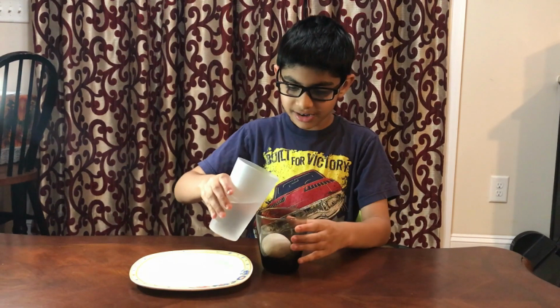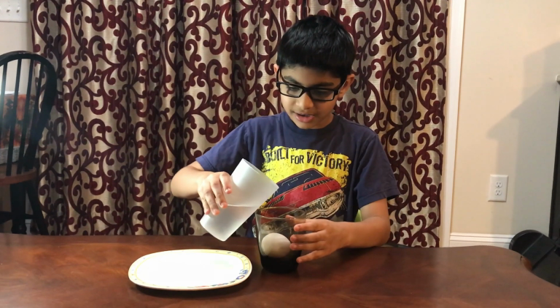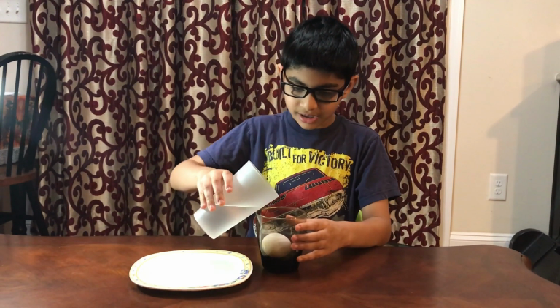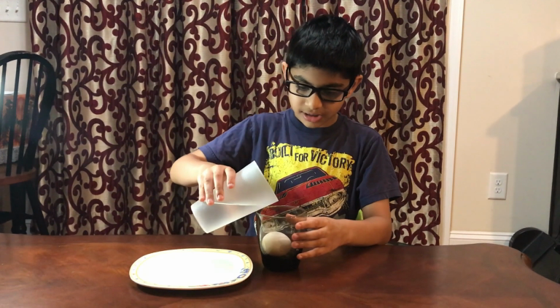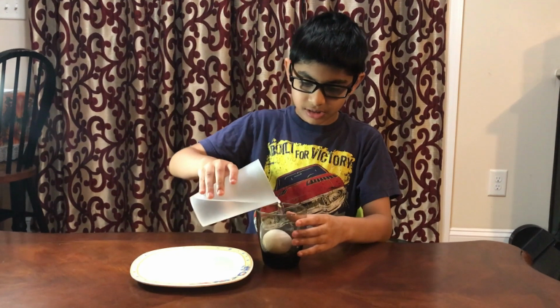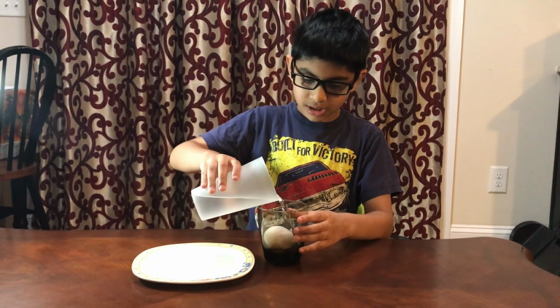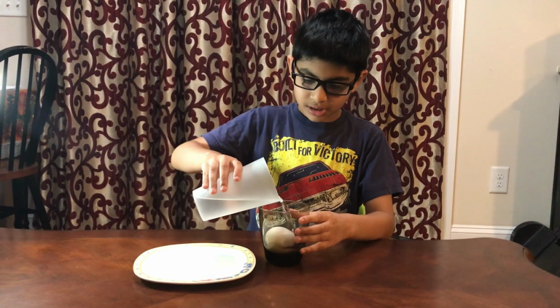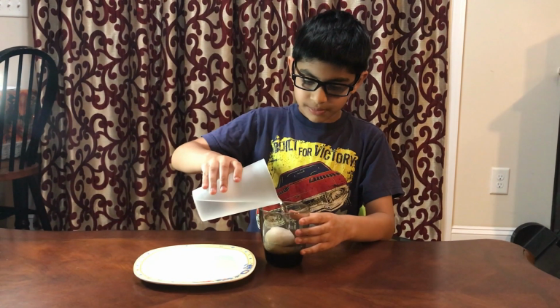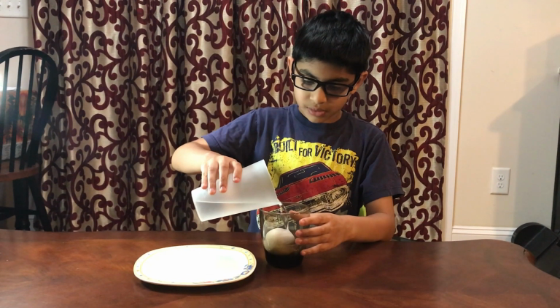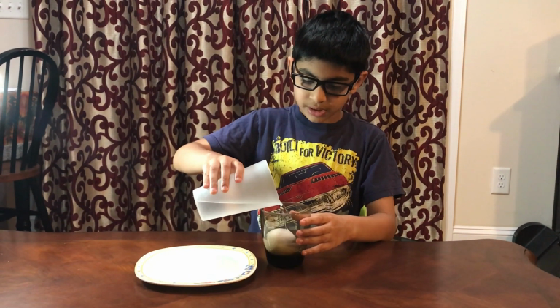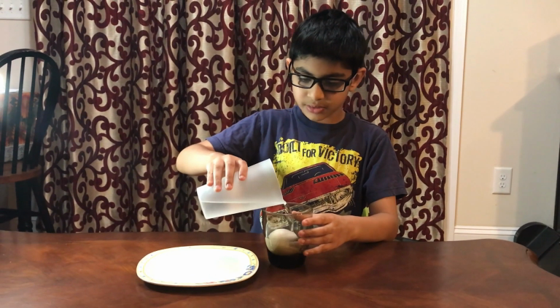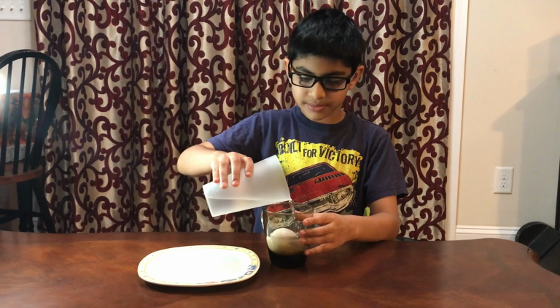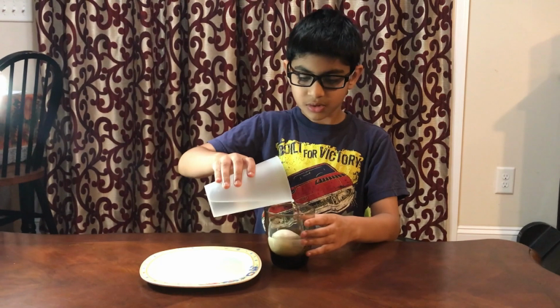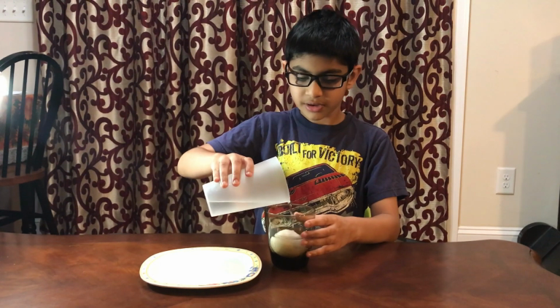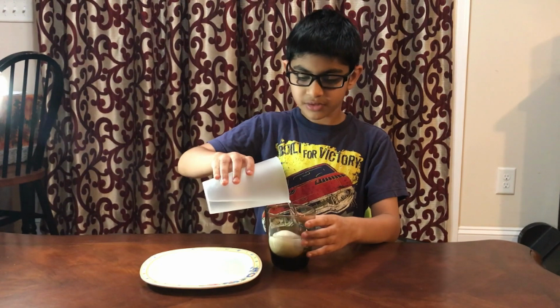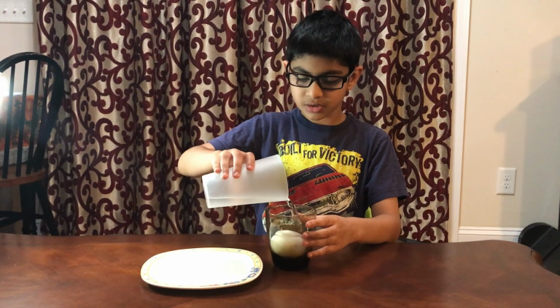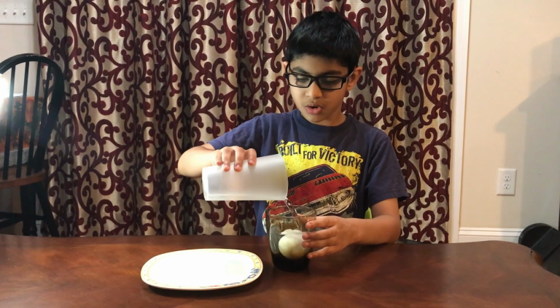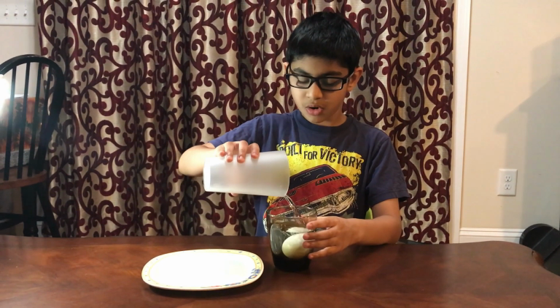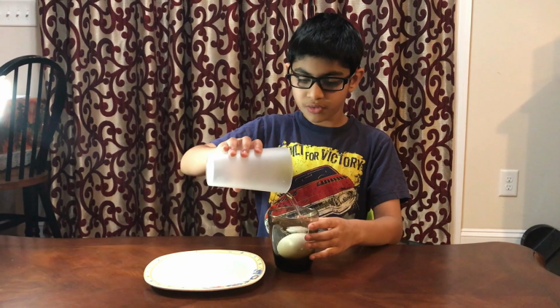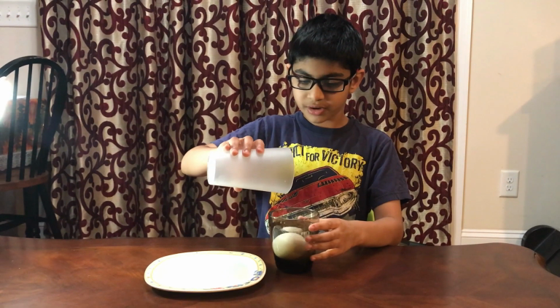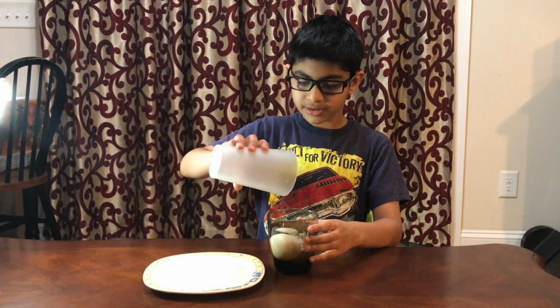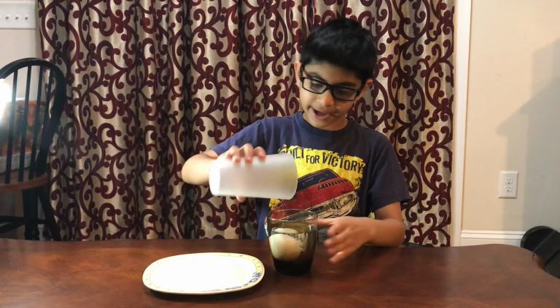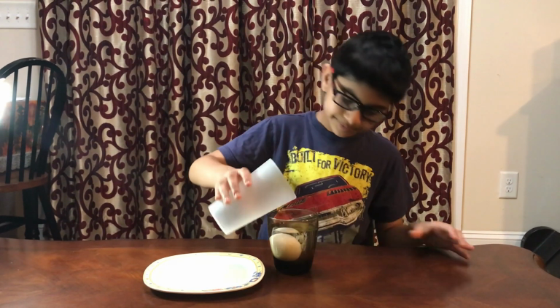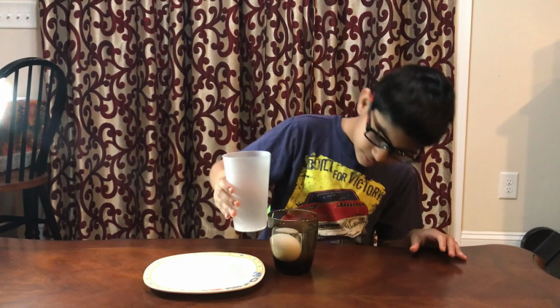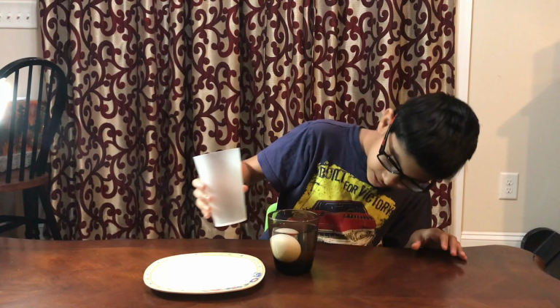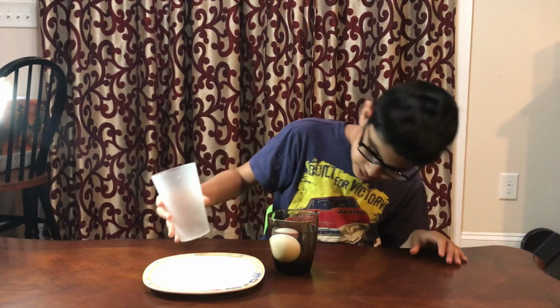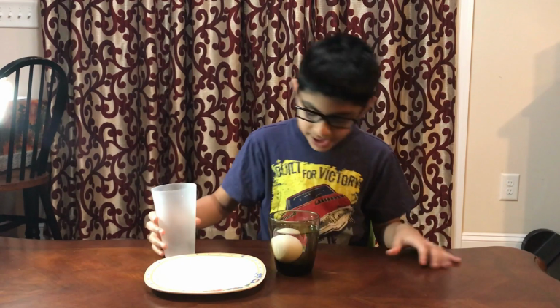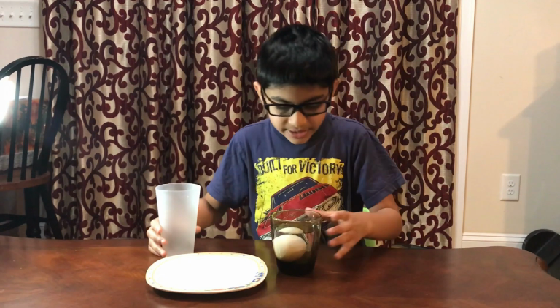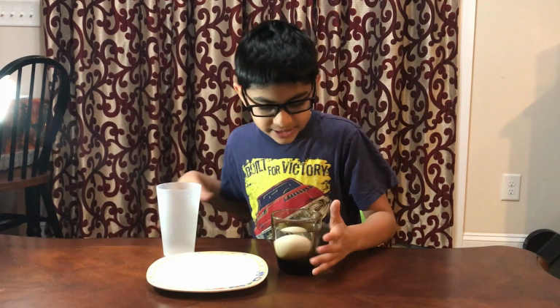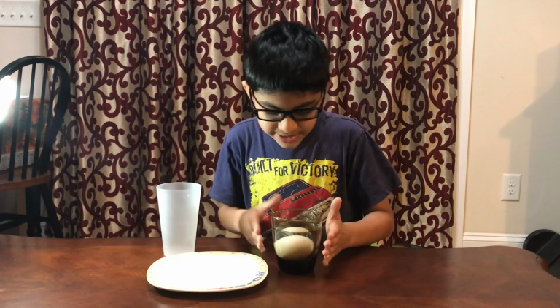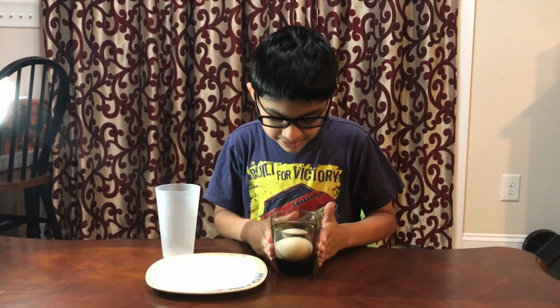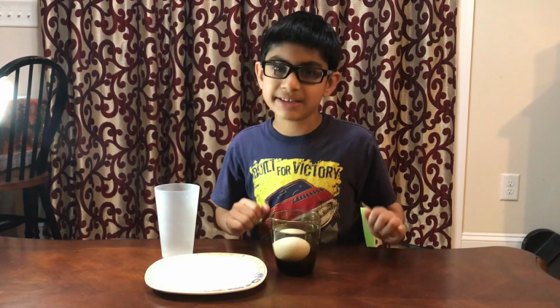And slowly pour it so it fills over the egg. So as you can see, it's in like this.